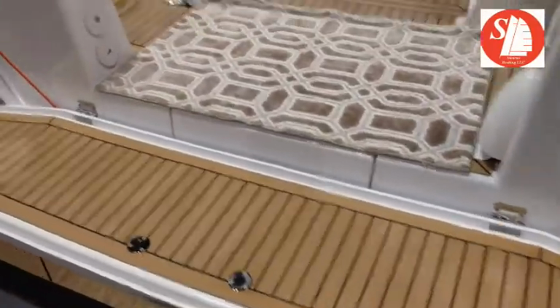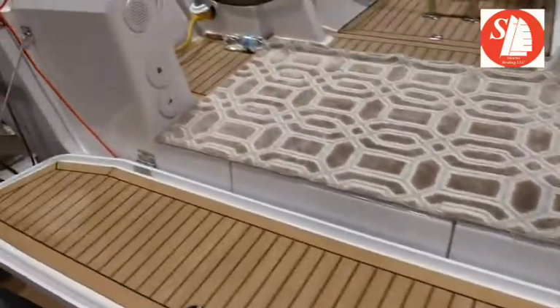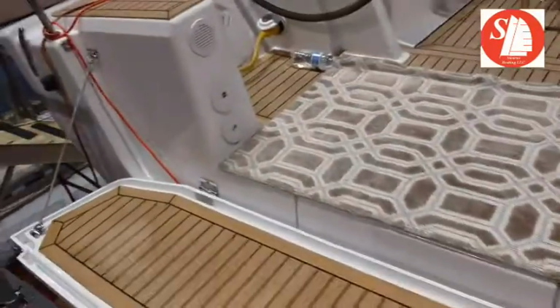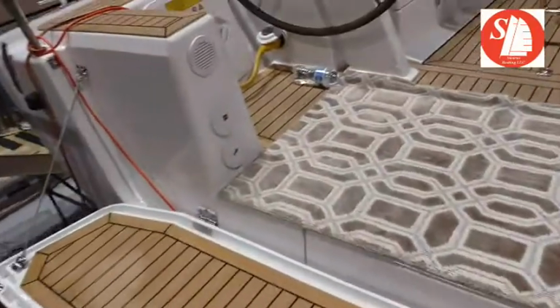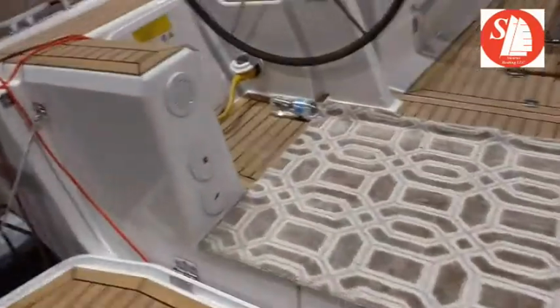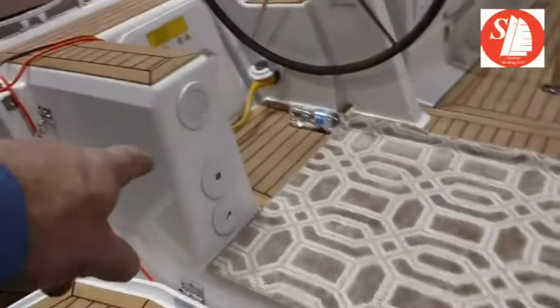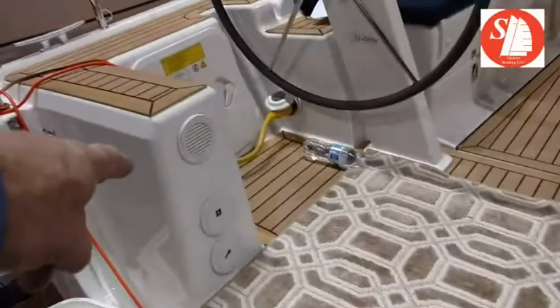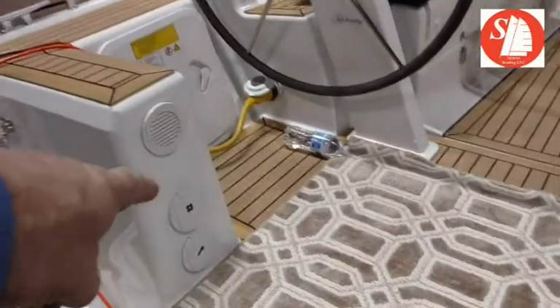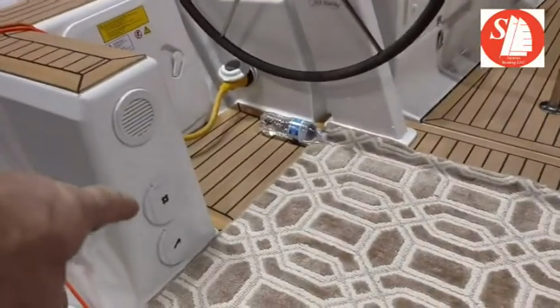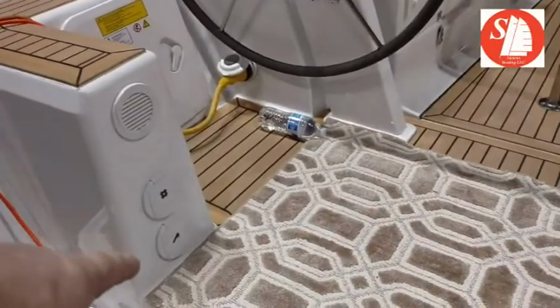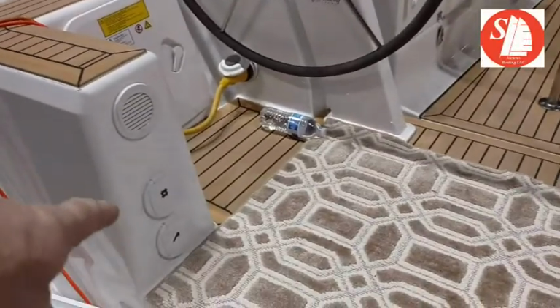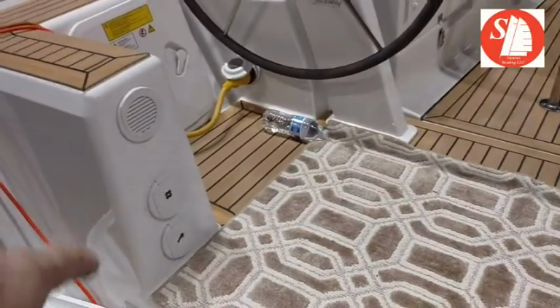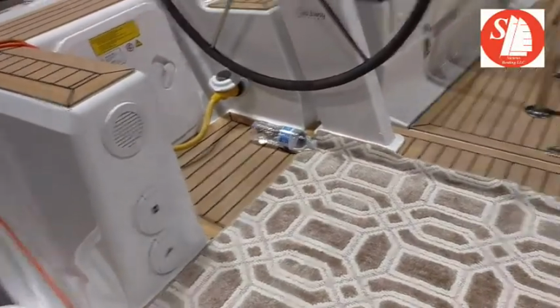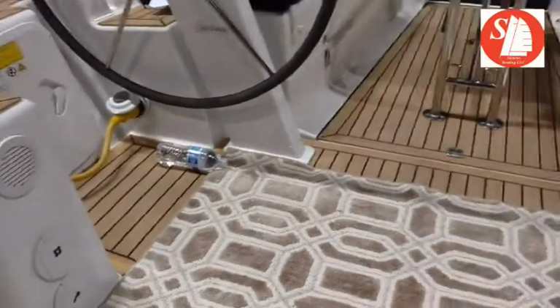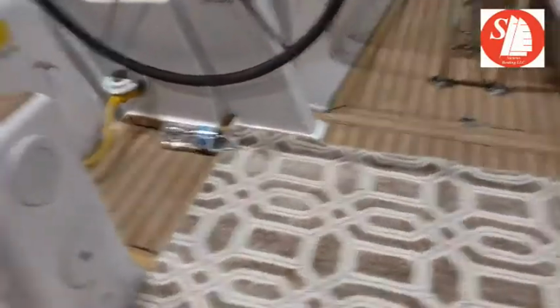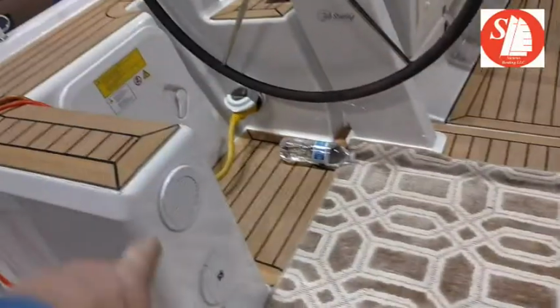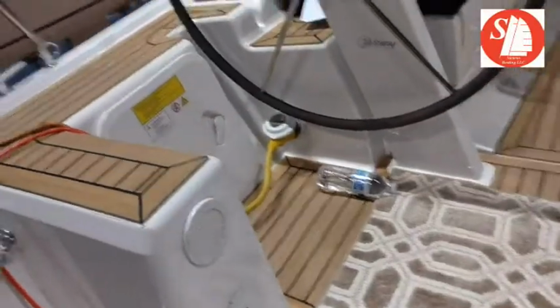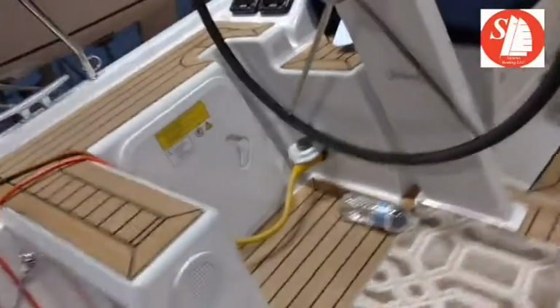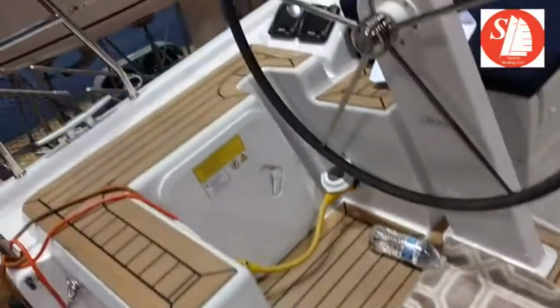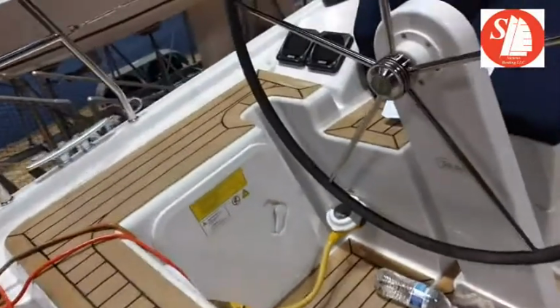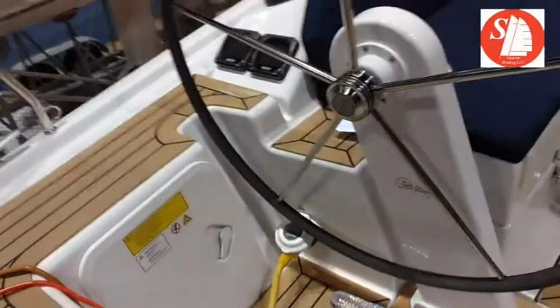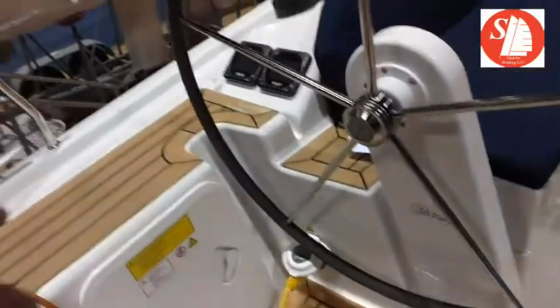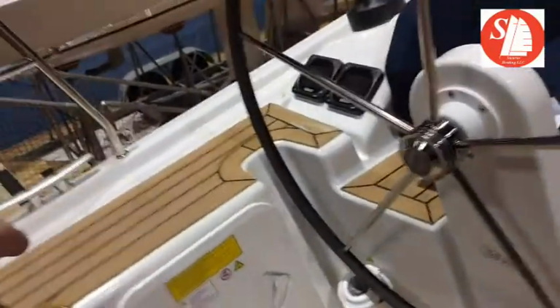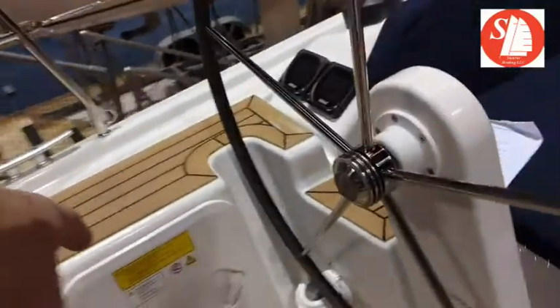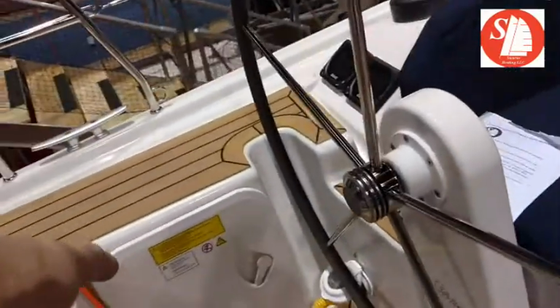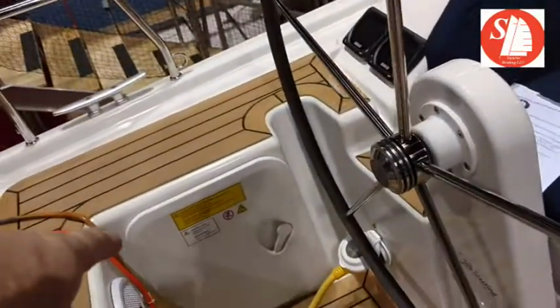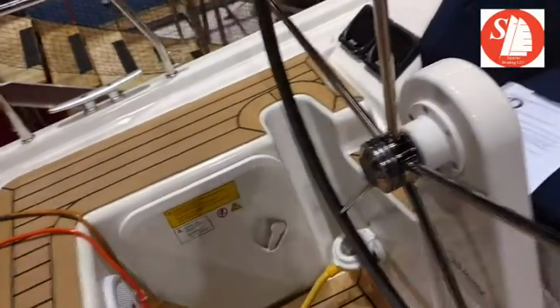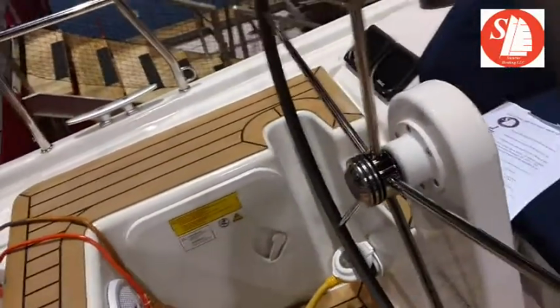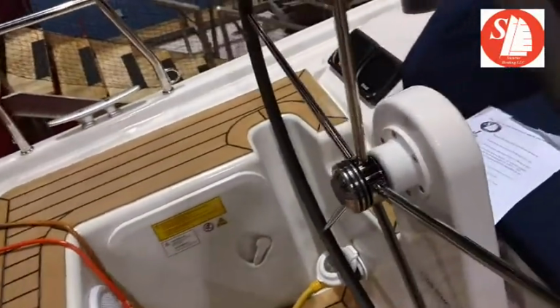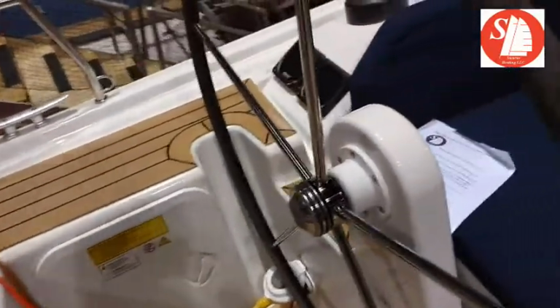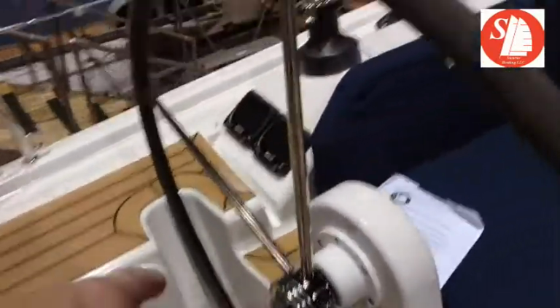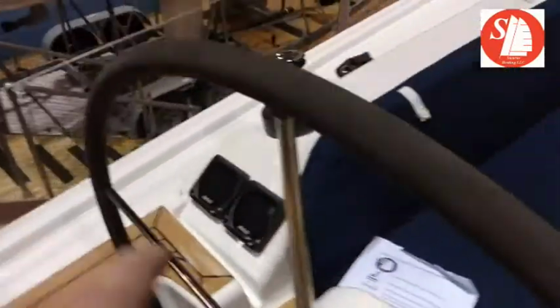This is all fake teak on the boat. Got a shower — these are just vents. Propane goes in there, and there's shore power.